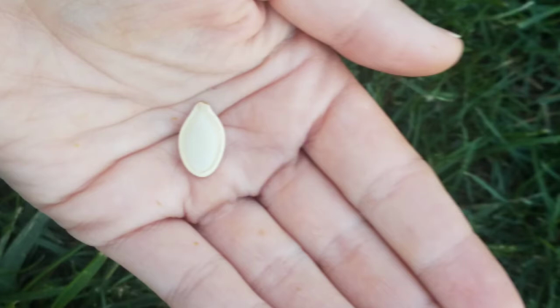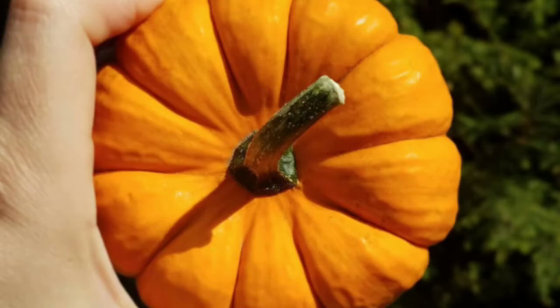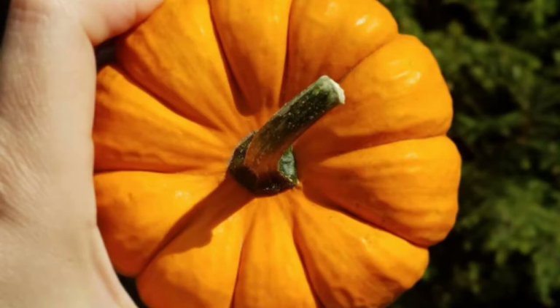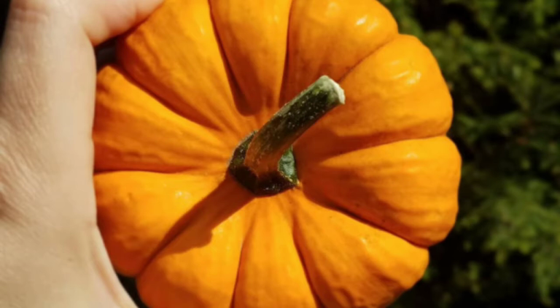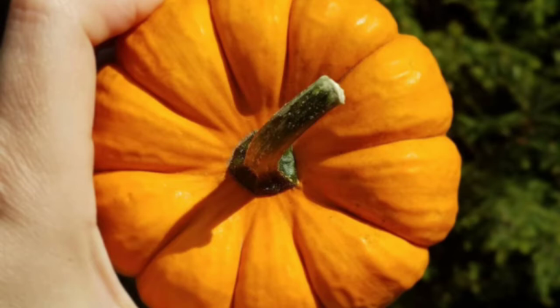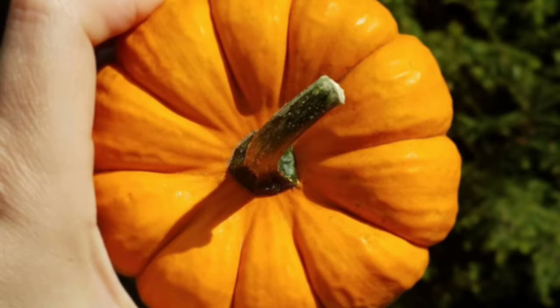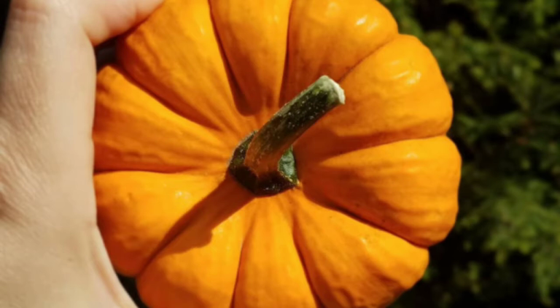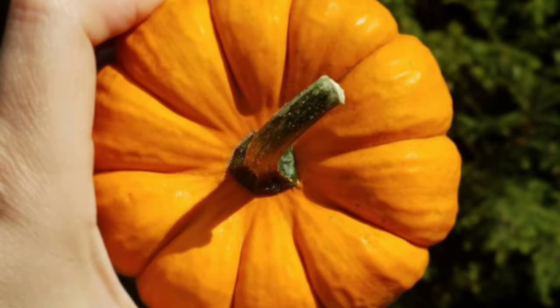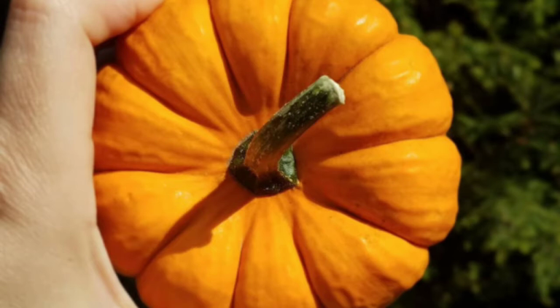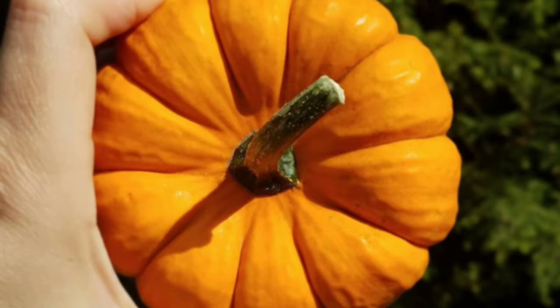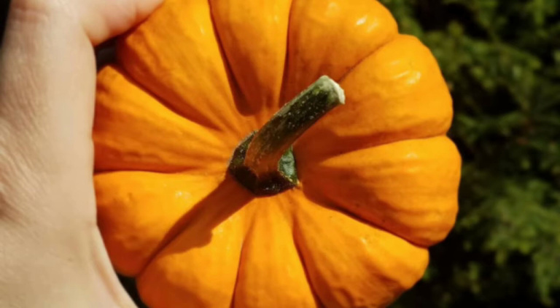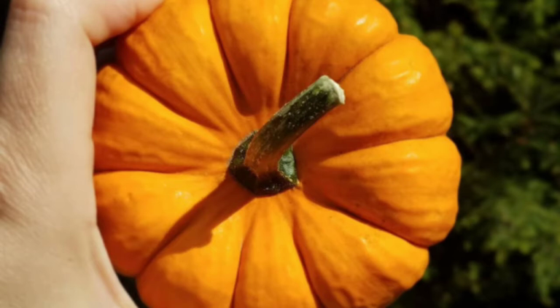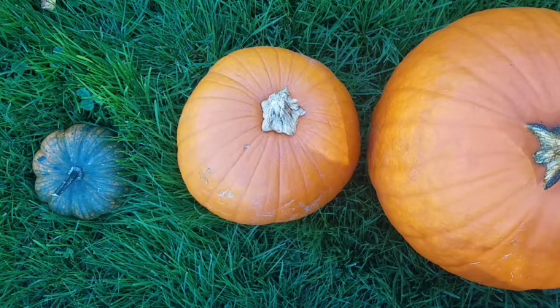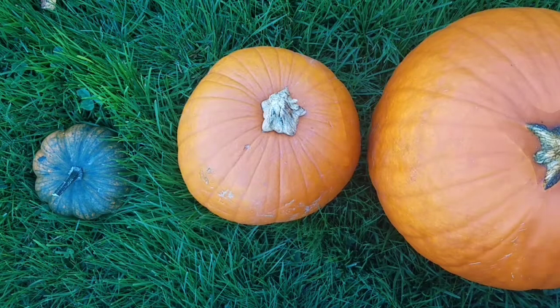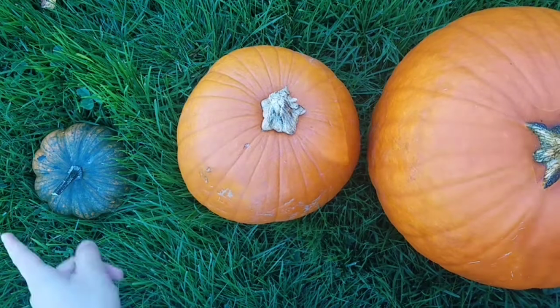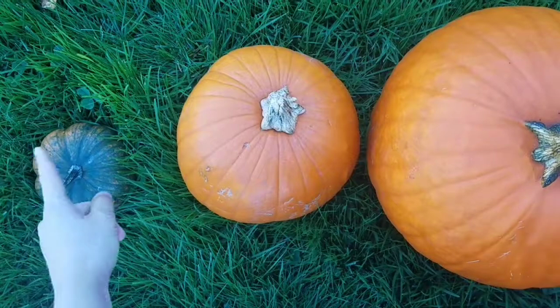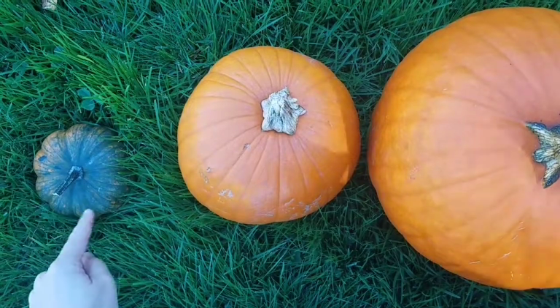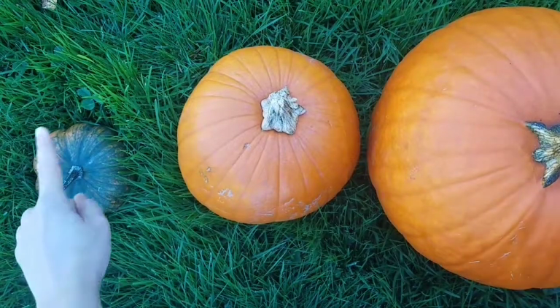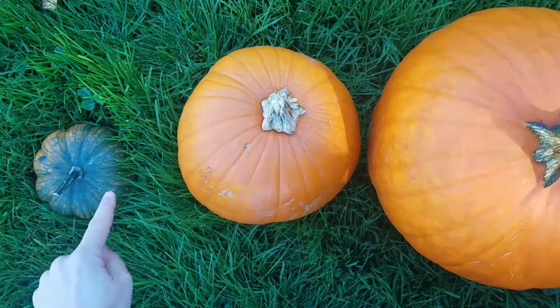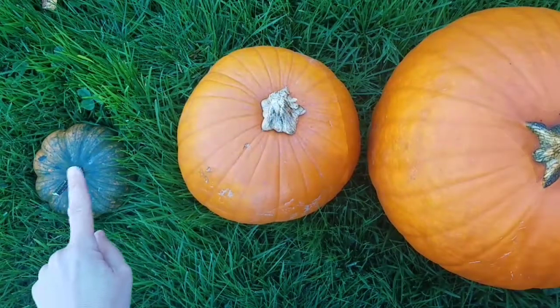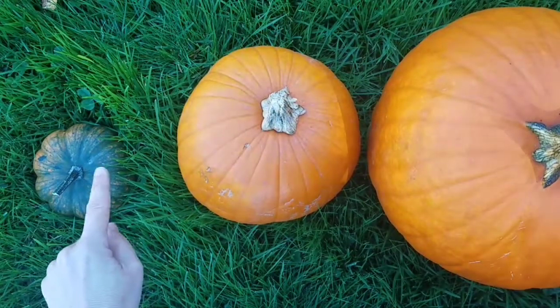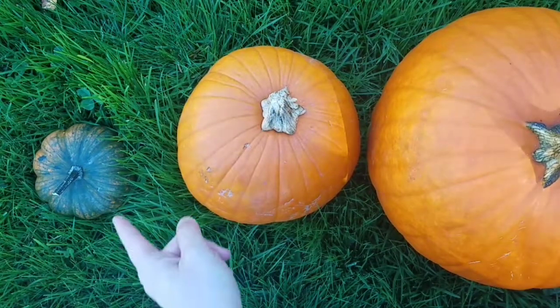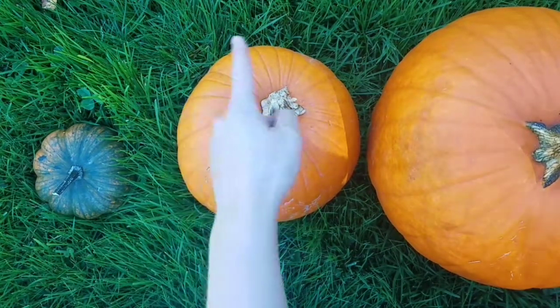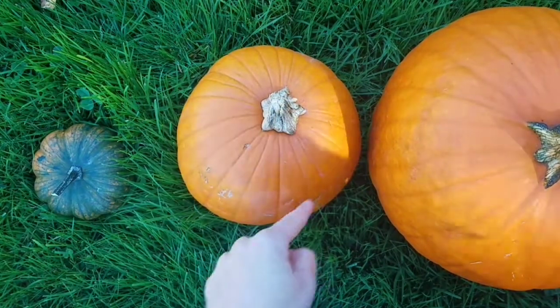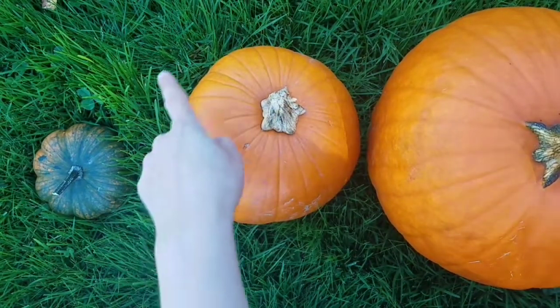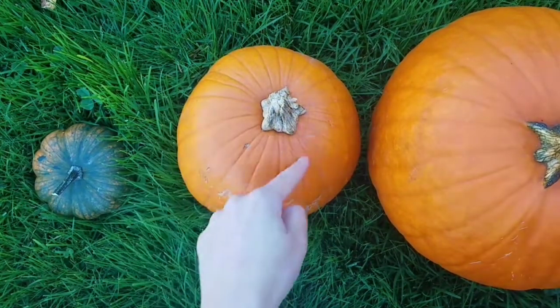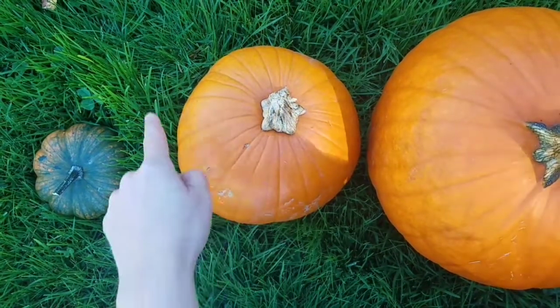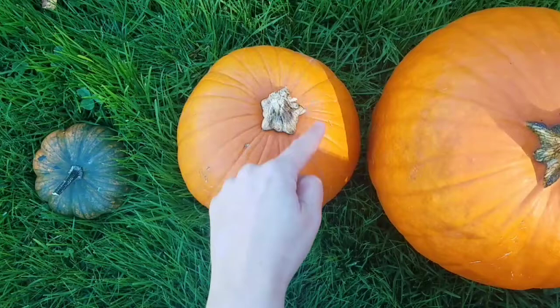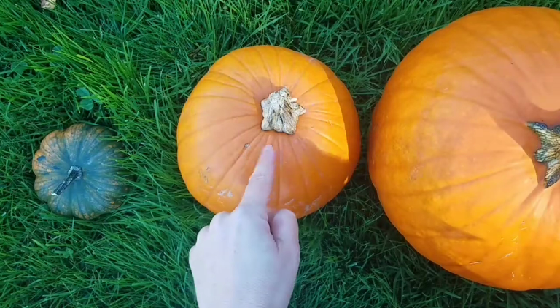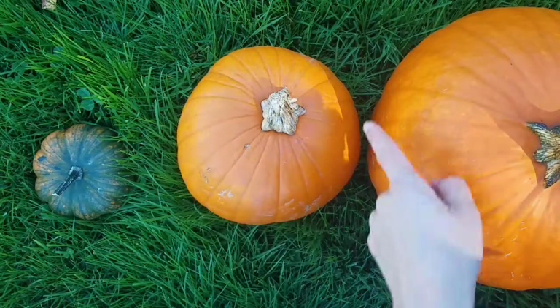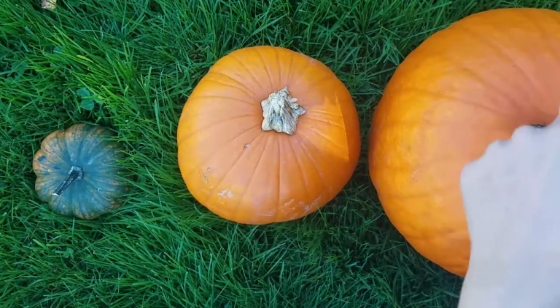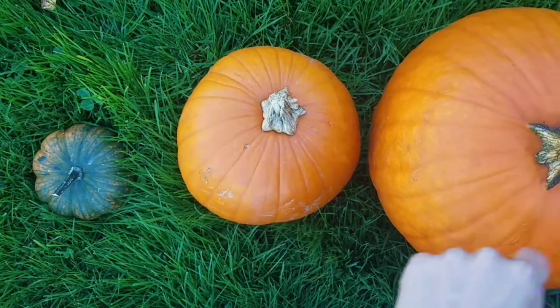But not all pumpkins are the same. They can be orange, white, green, yellow, large, medium, small. So many different varieties, or types, of pumpkins in the world.